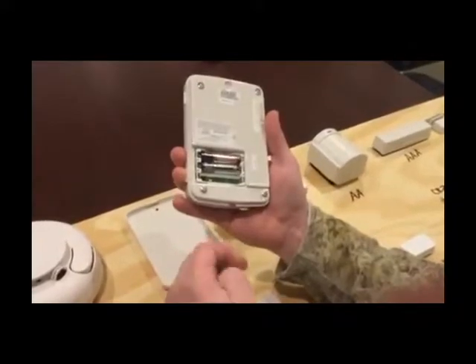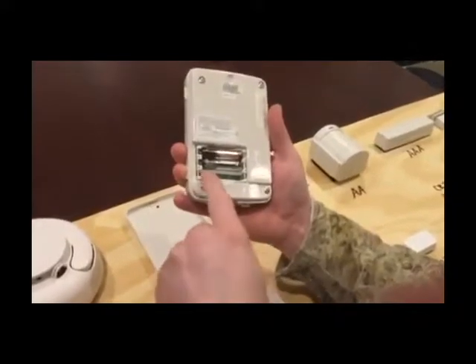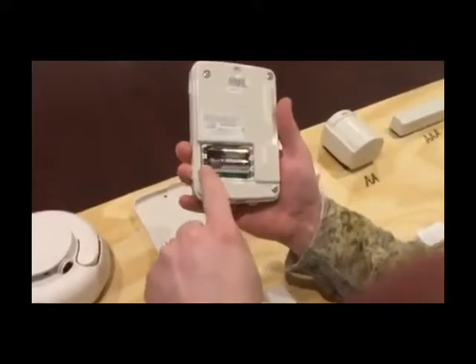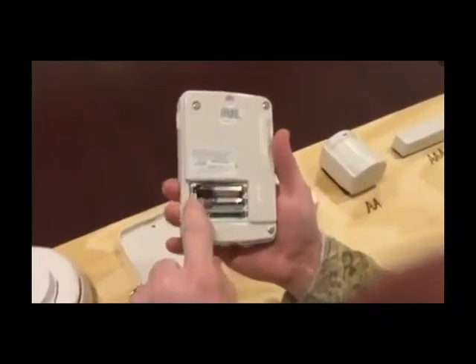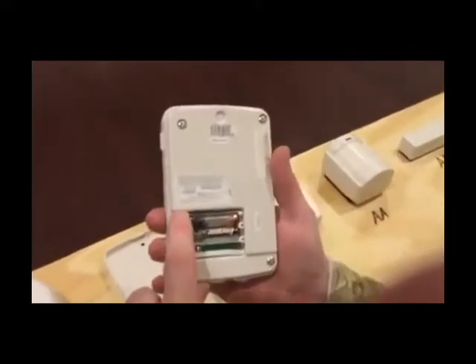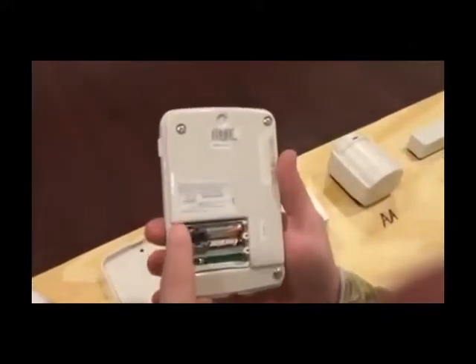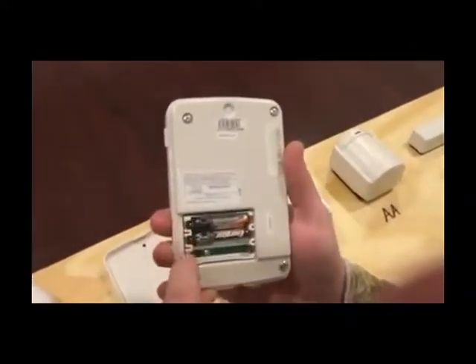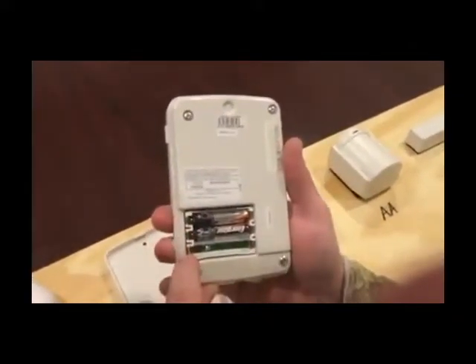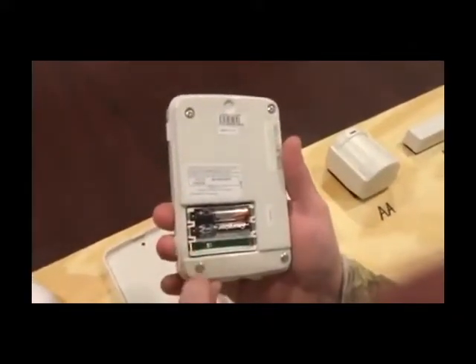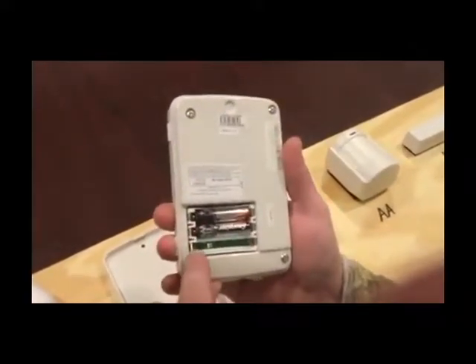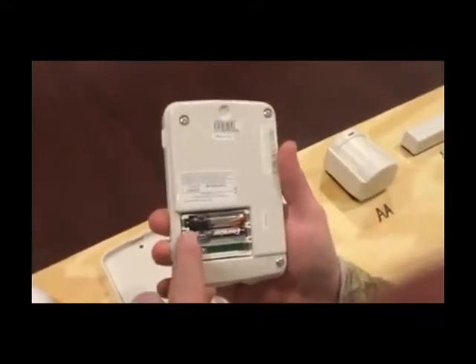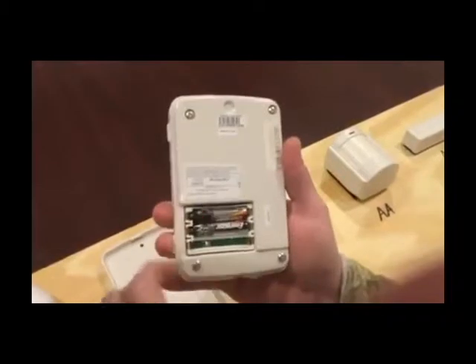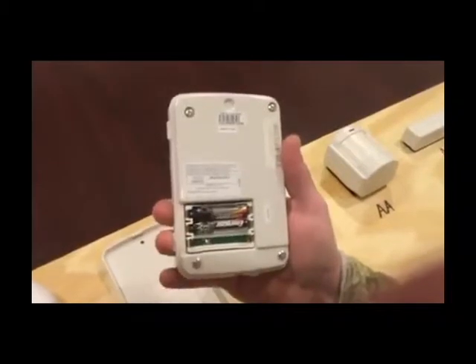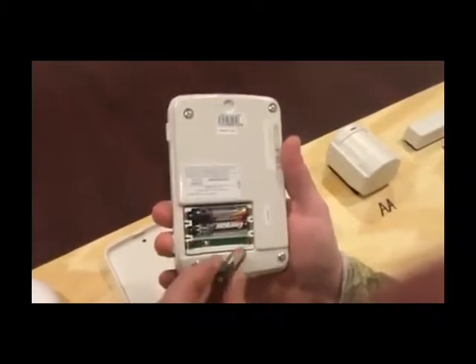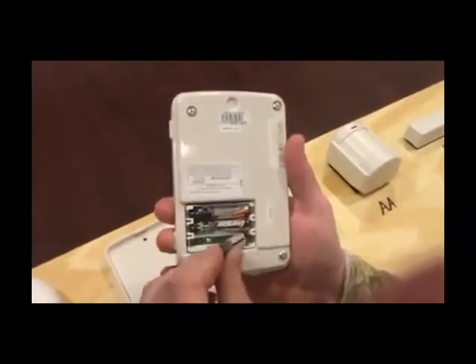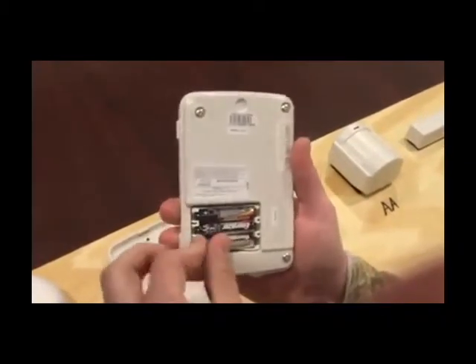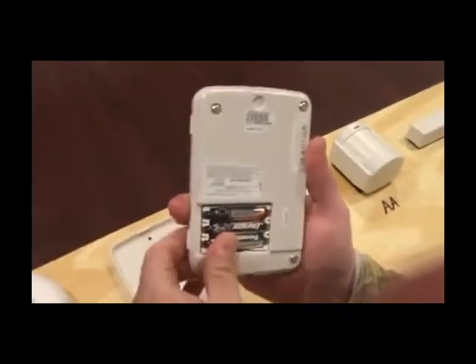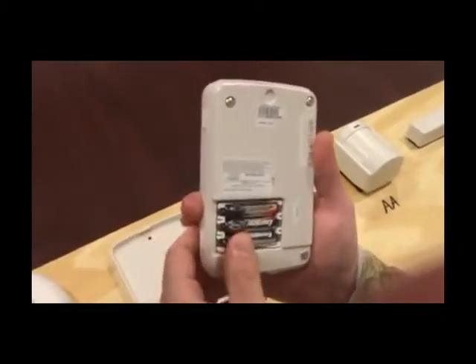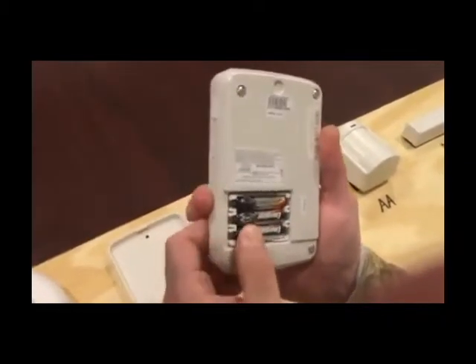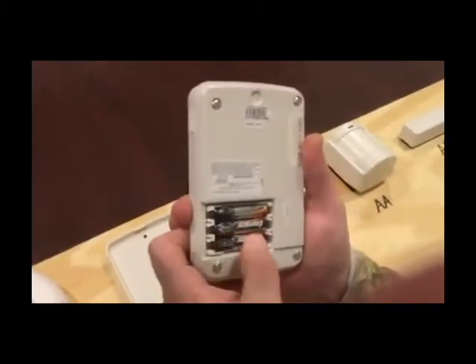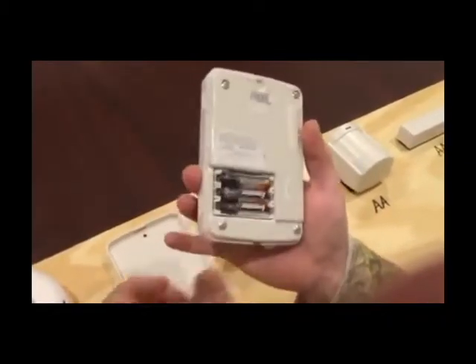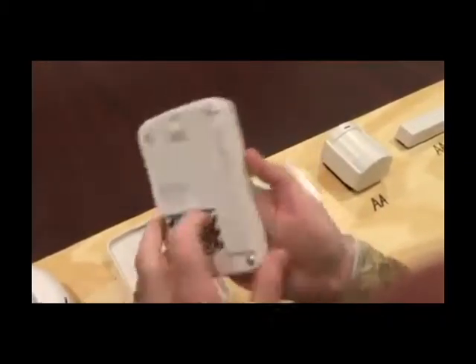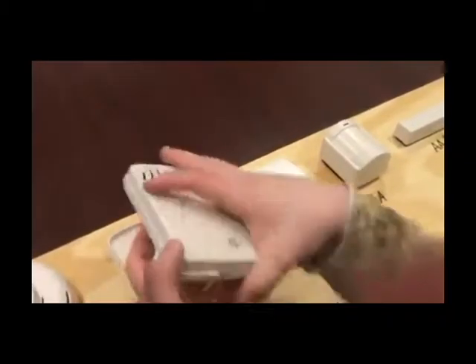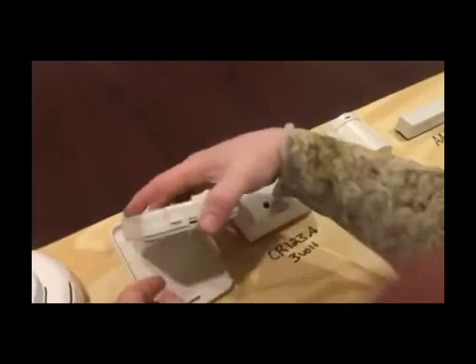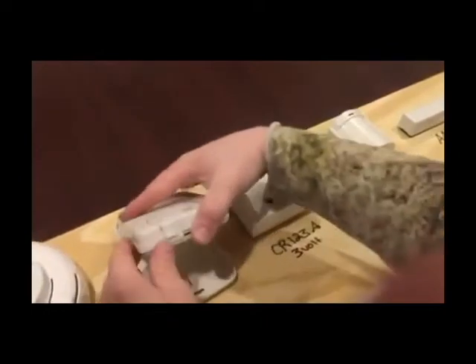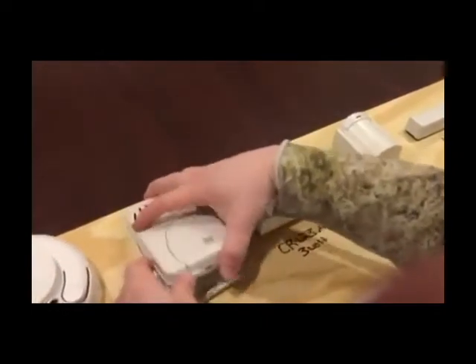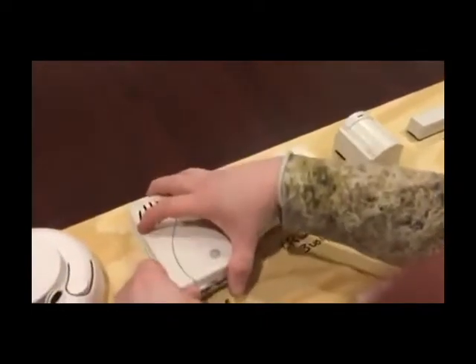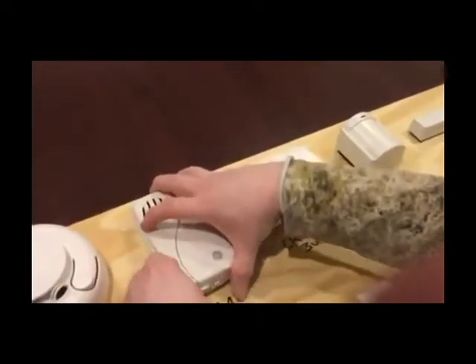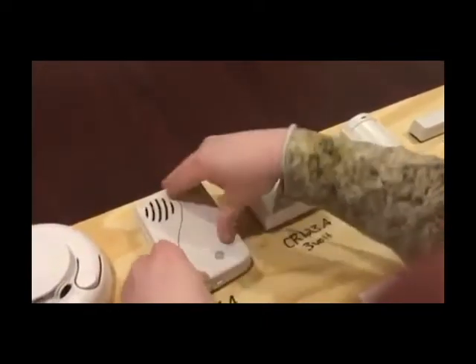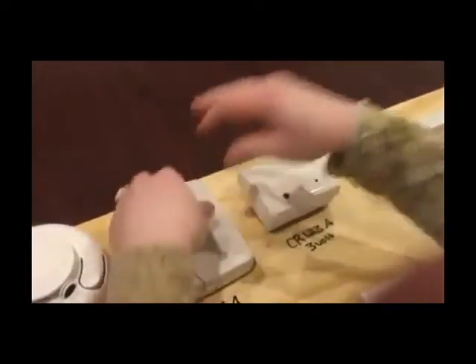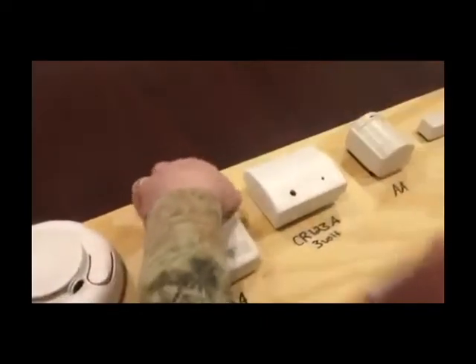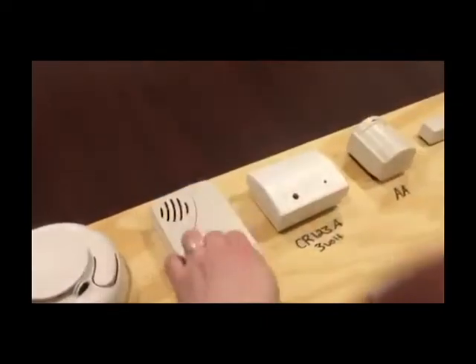Again, when you're putting the batteries back in, make sure you wait a few minutes and always check polarity. Snap it back in and then it just snaps in like so.